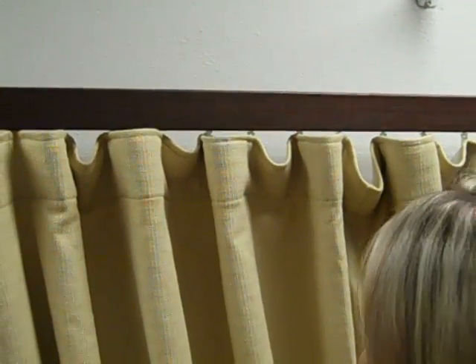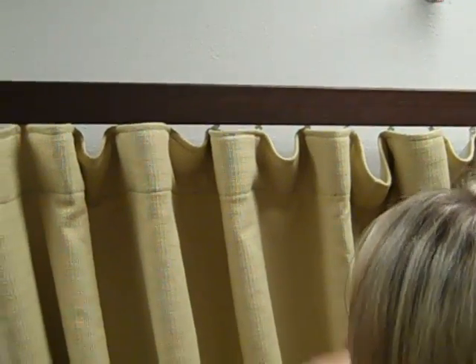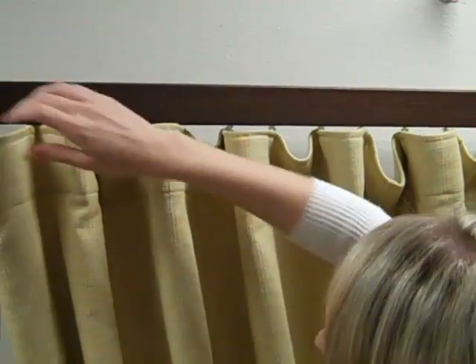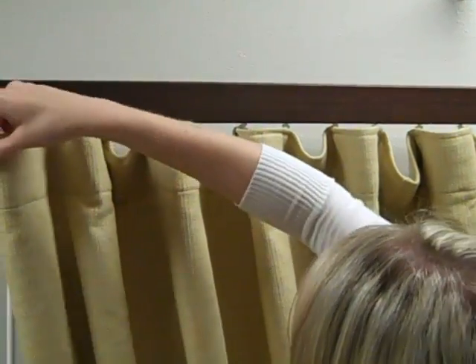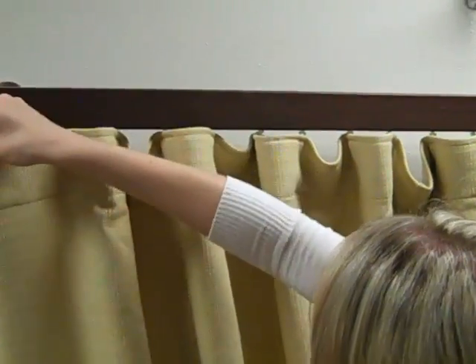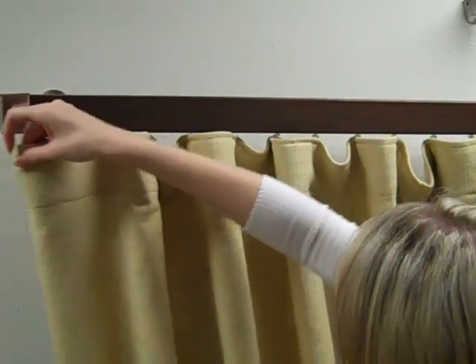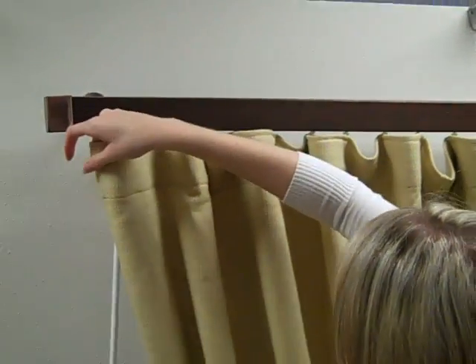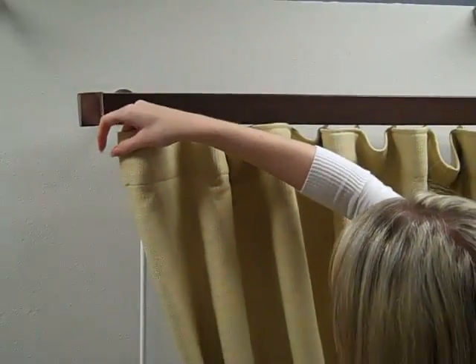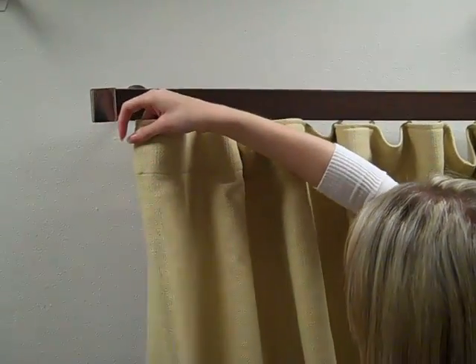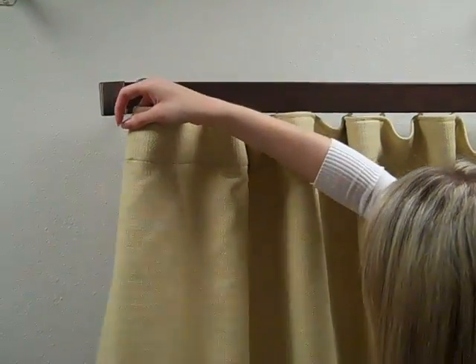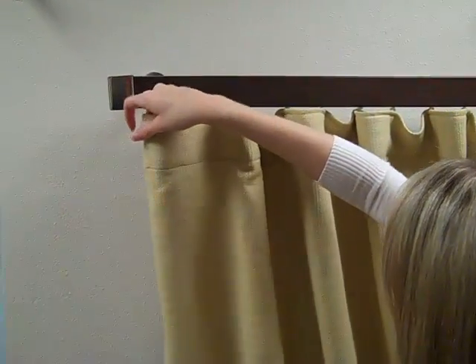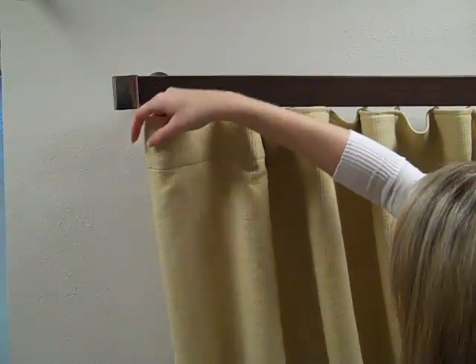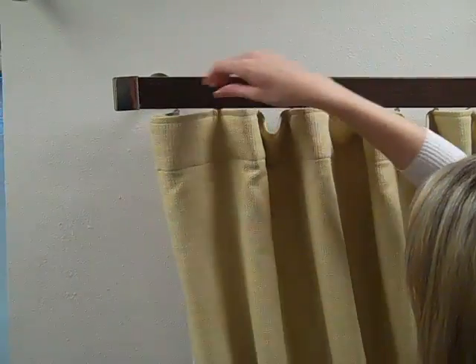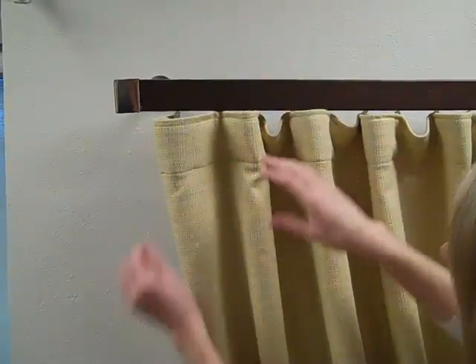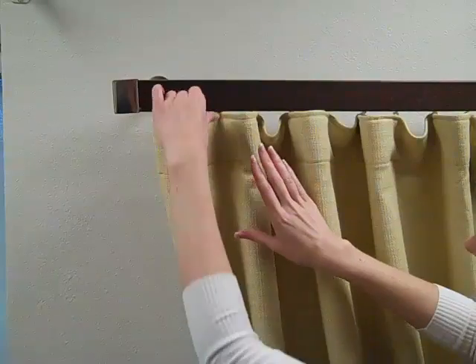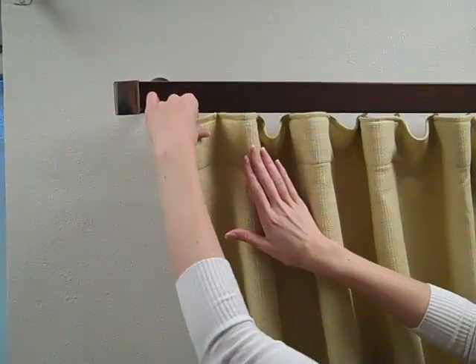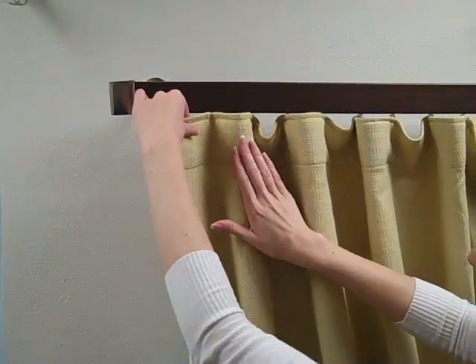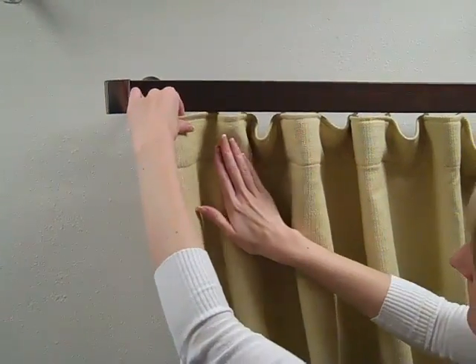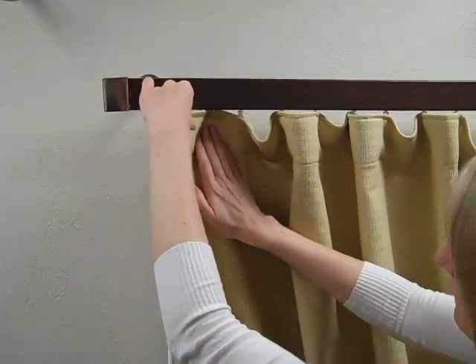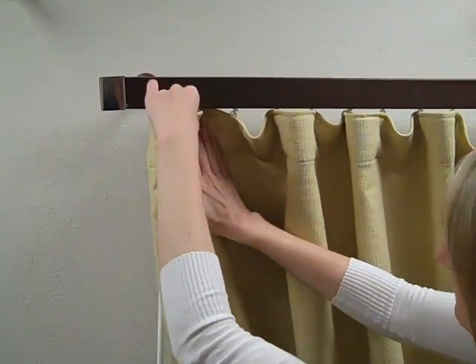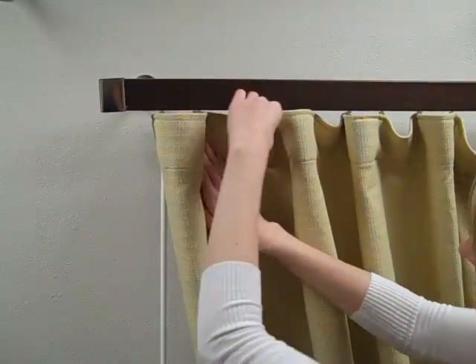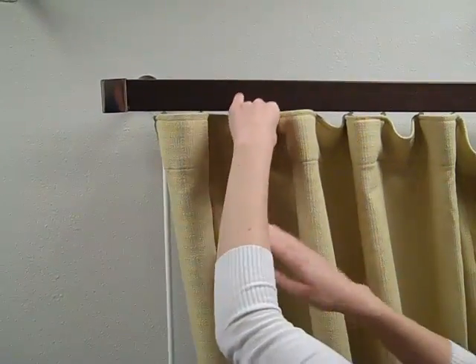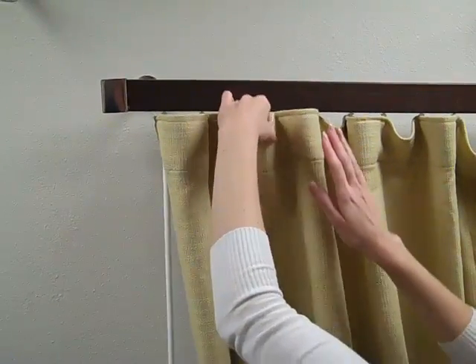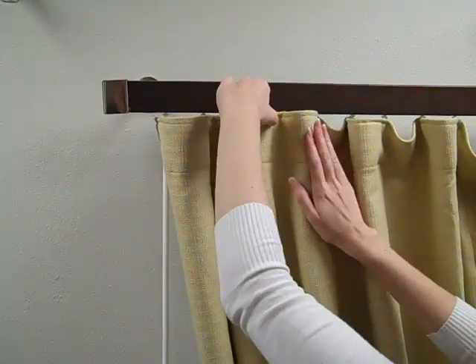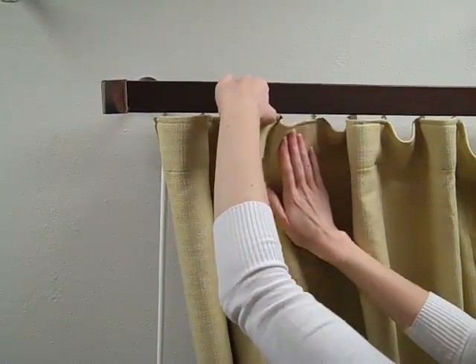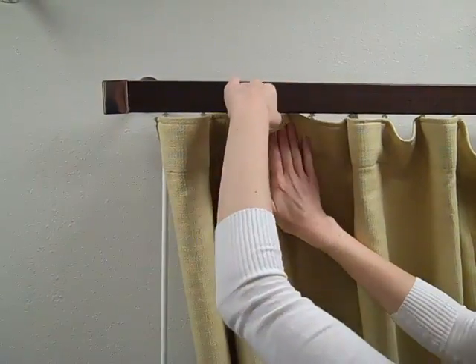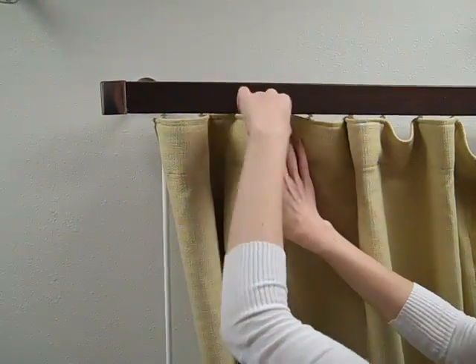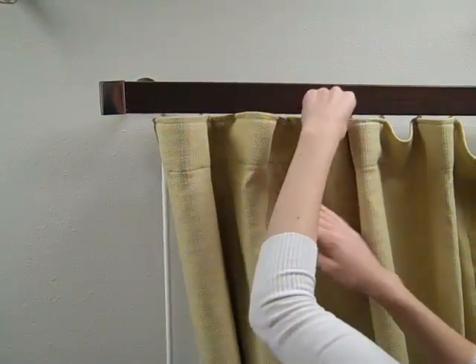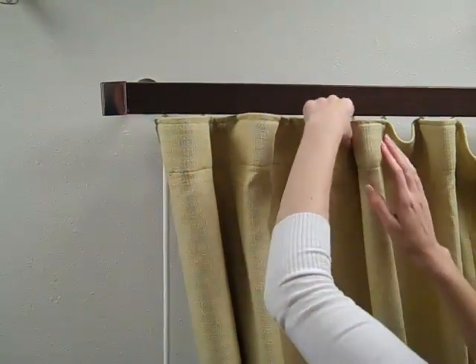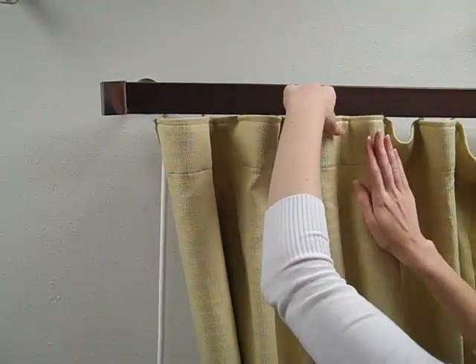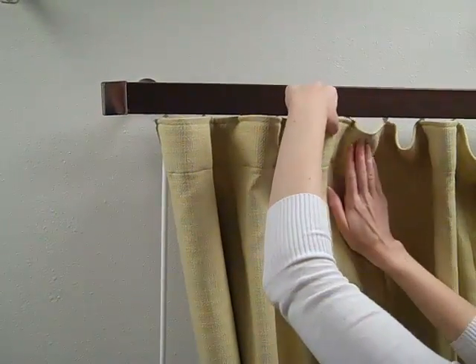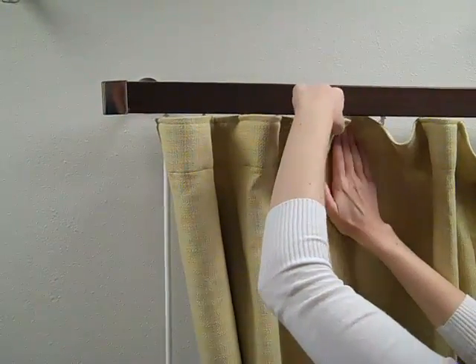Next, set the folds by forming an S shape in the drapery header. Starting at the wand side, use your hand to push back or pull forward the fabric accordingly.